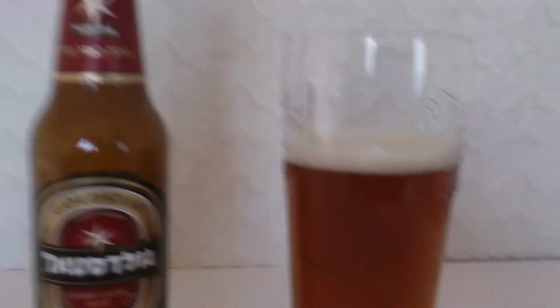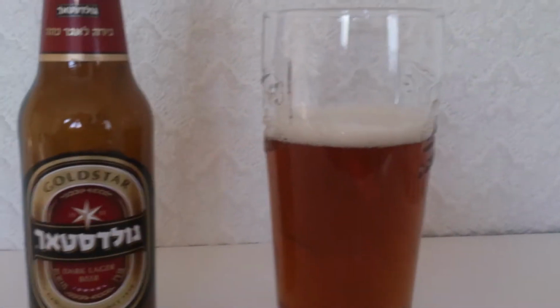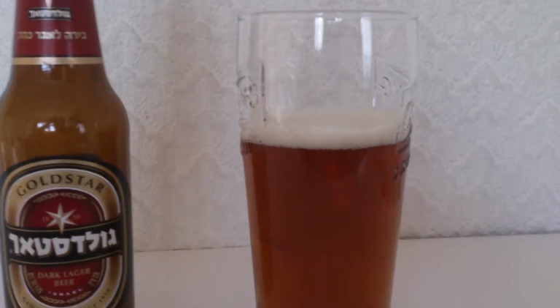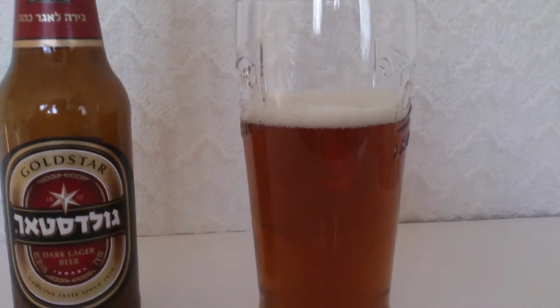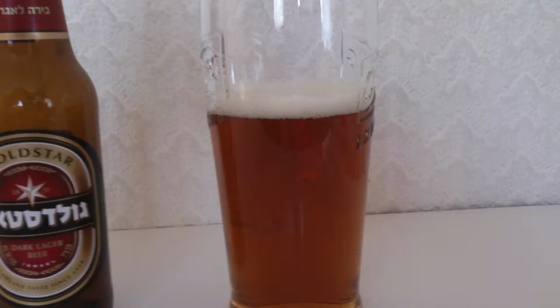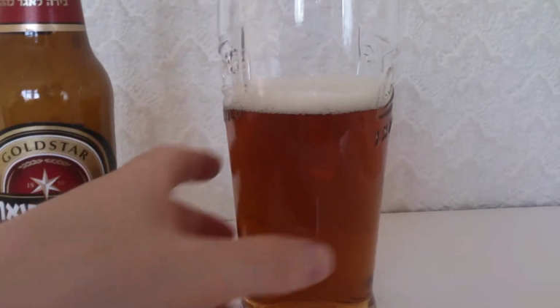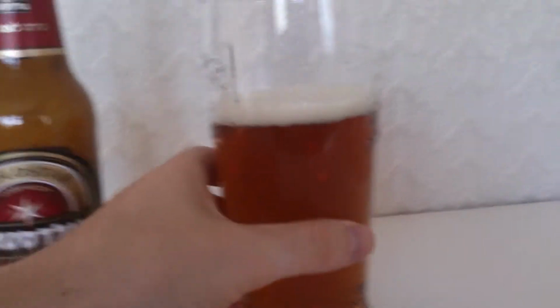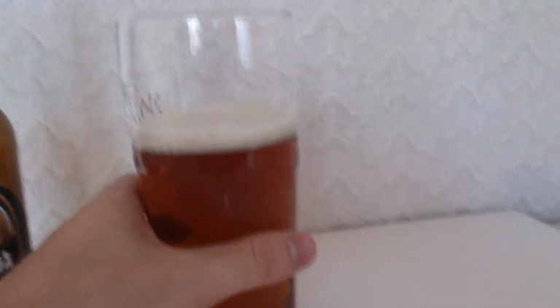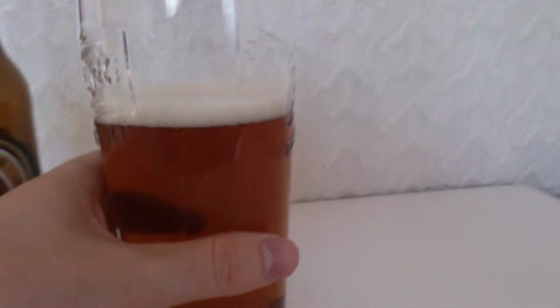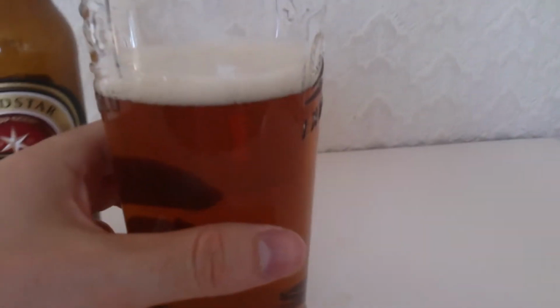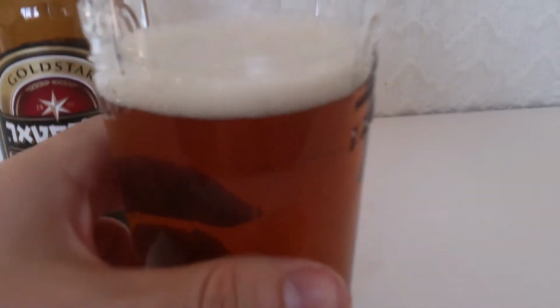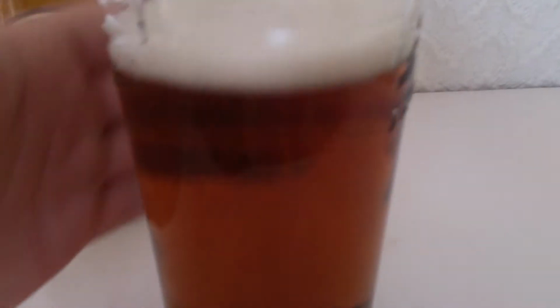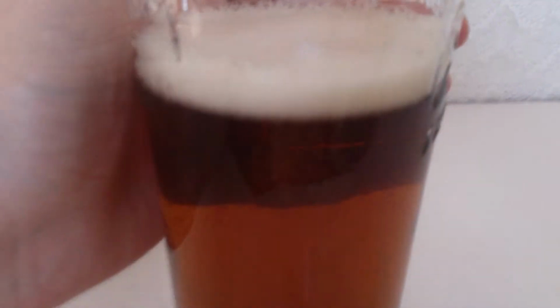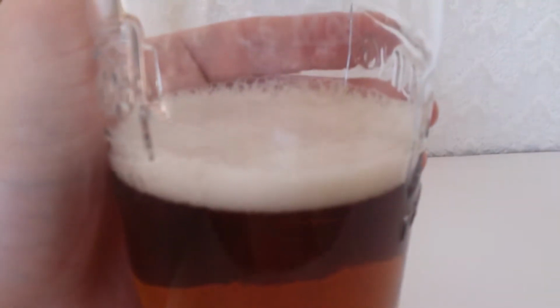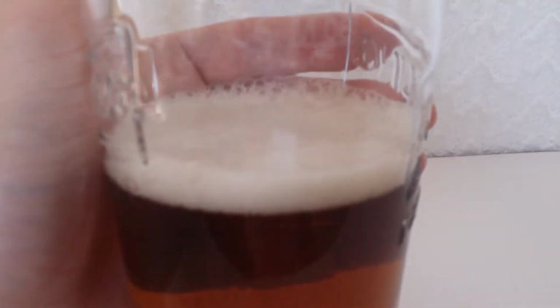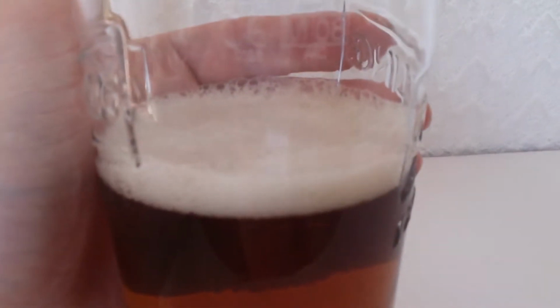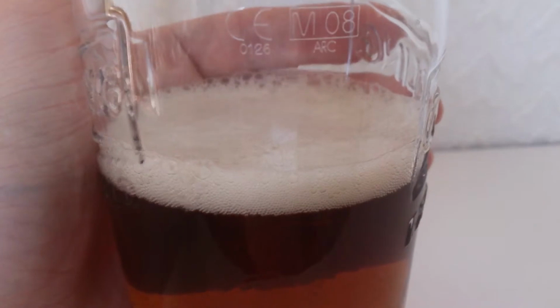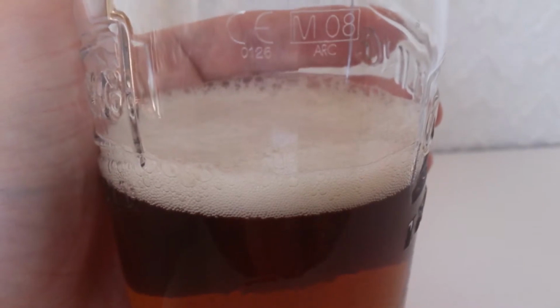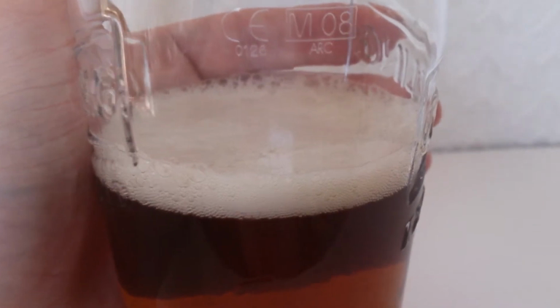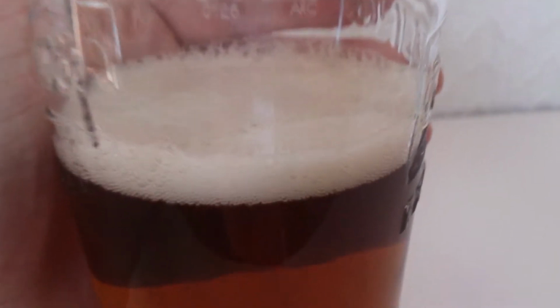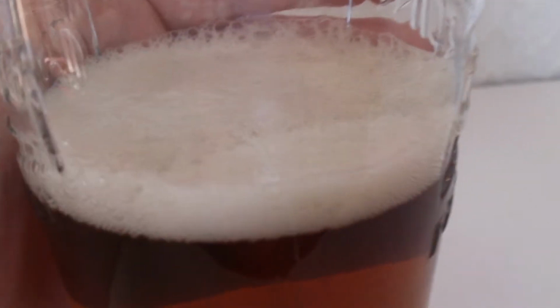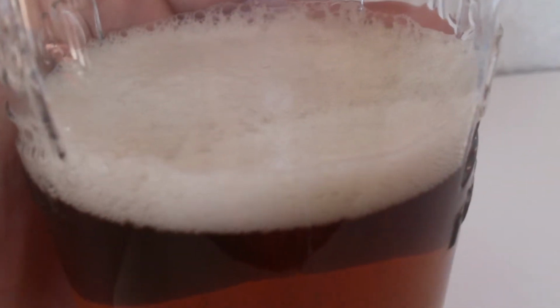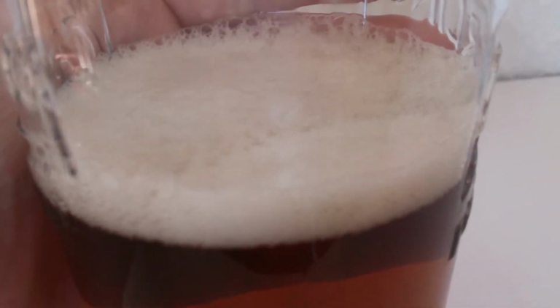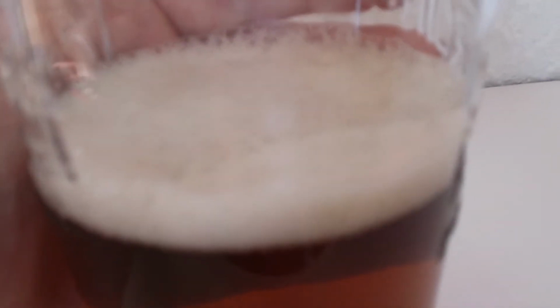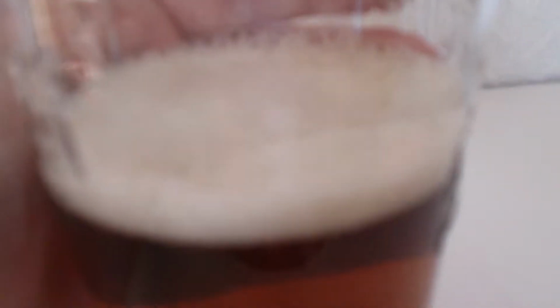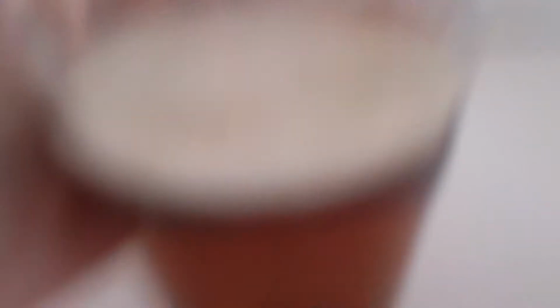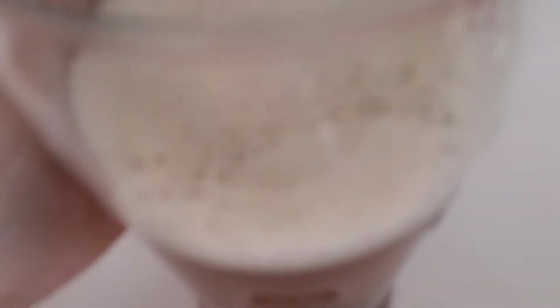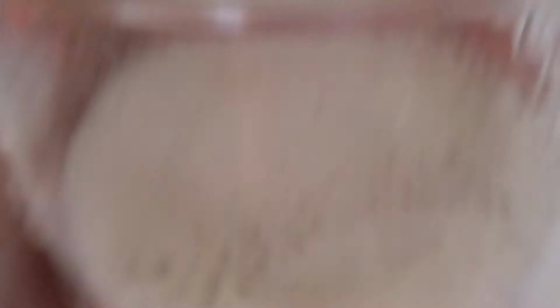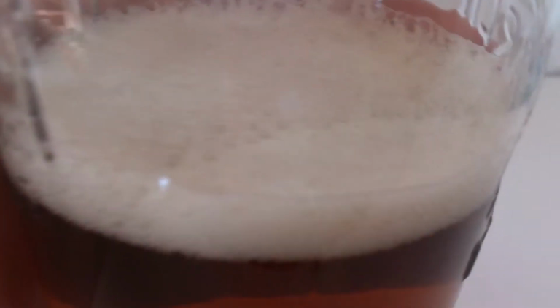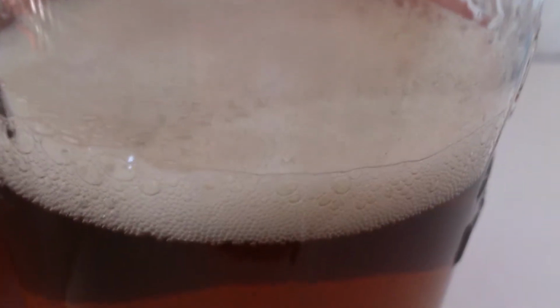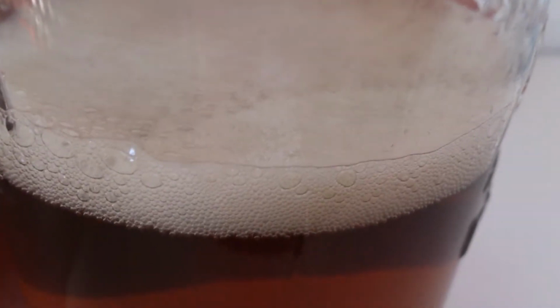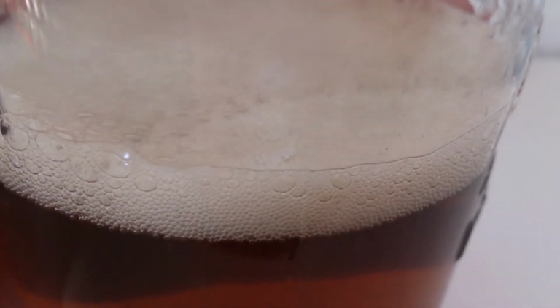I had this many, many years ago — about two years ago — and I can't really remember a lot about it, so I'm going to be doing another review just for you guys. There's a head — quite a good head. I wouldn't say it's too thick, but it's not a bad head.